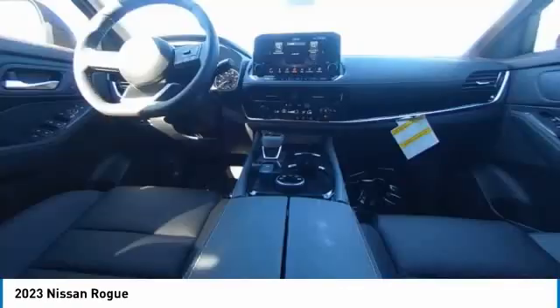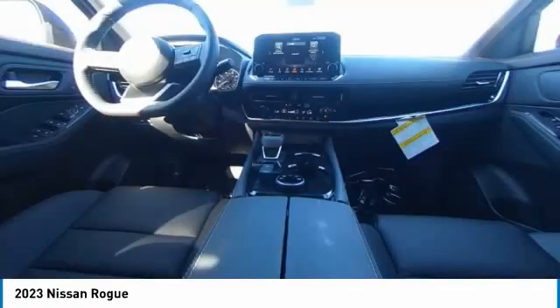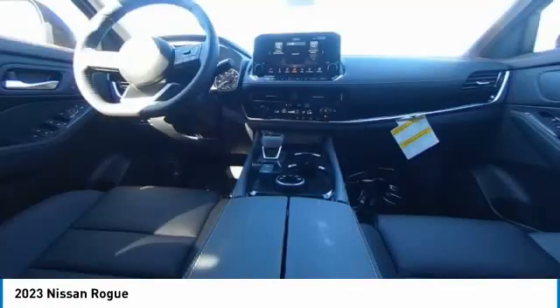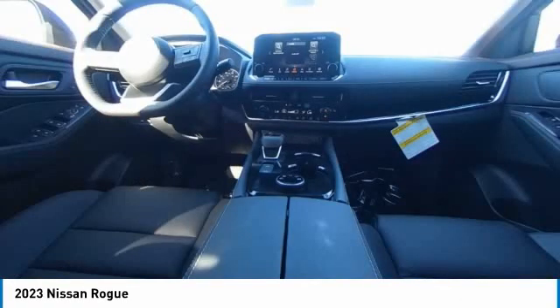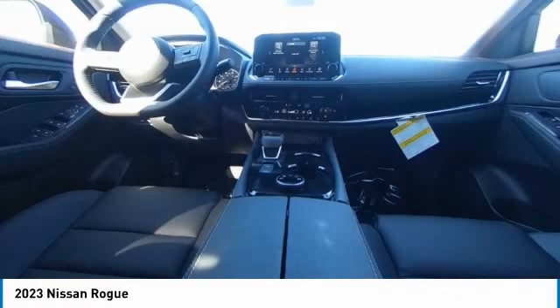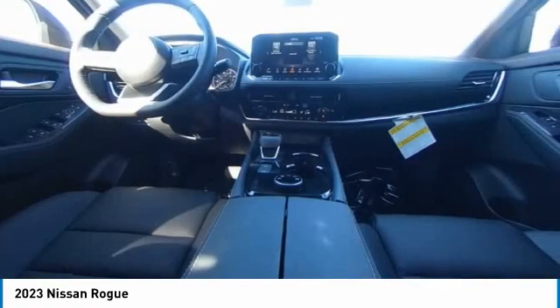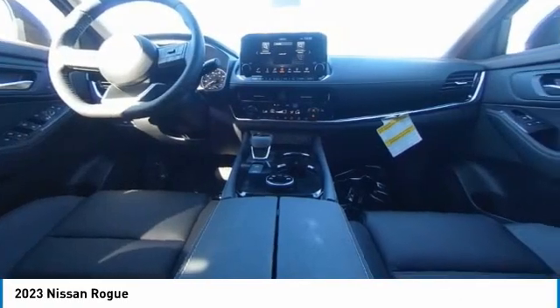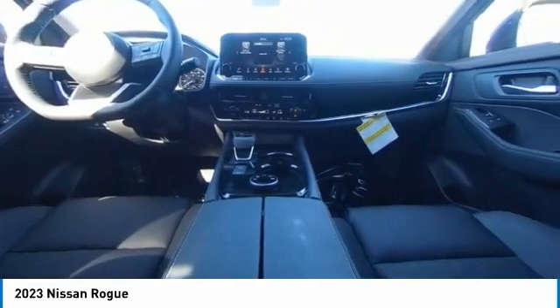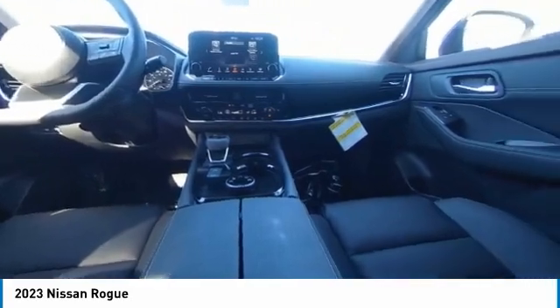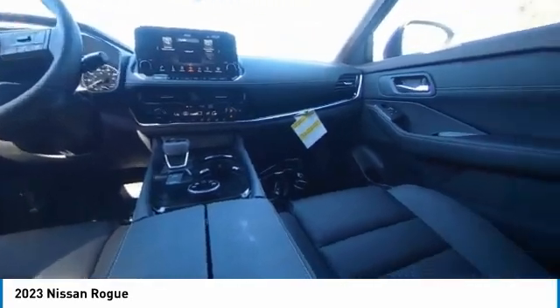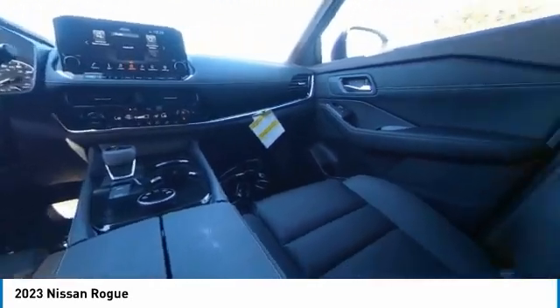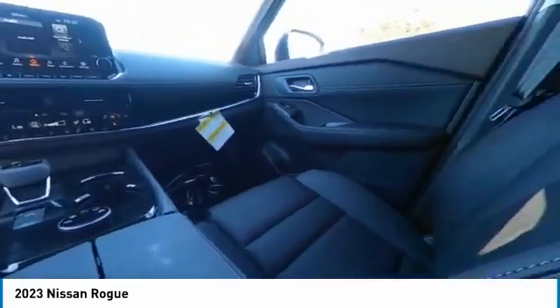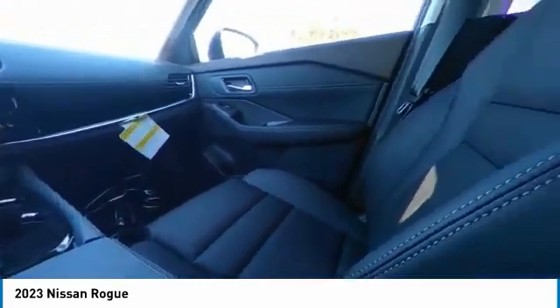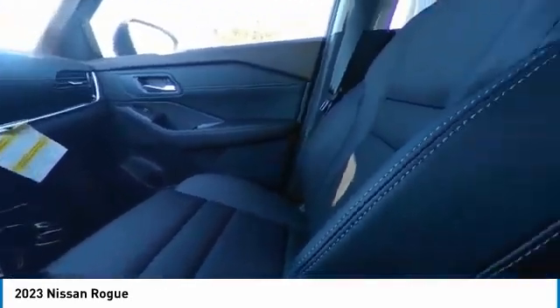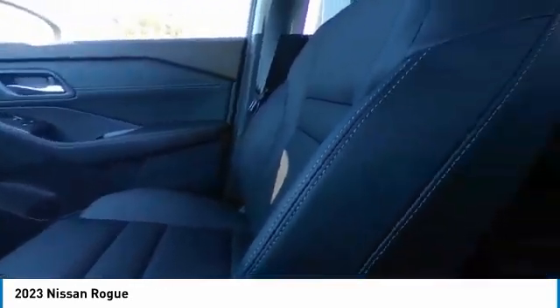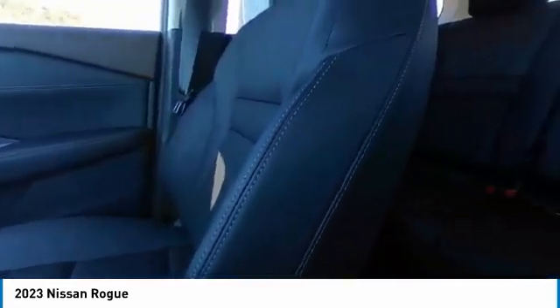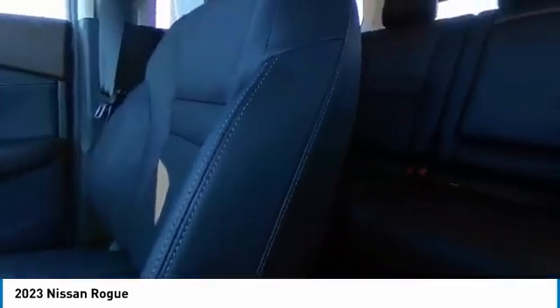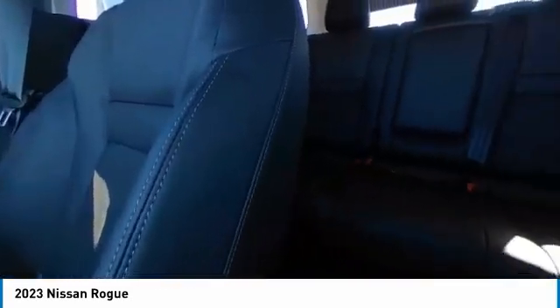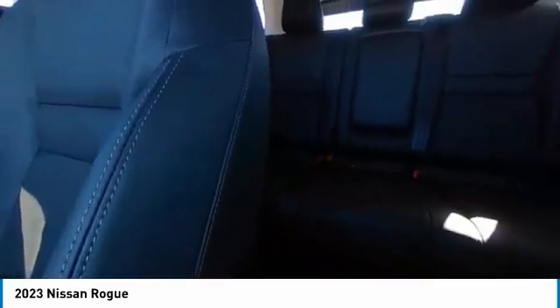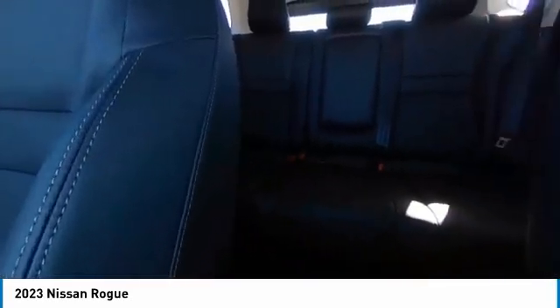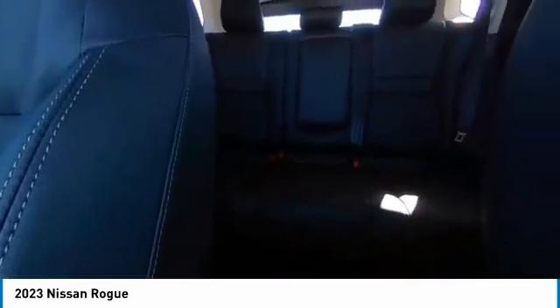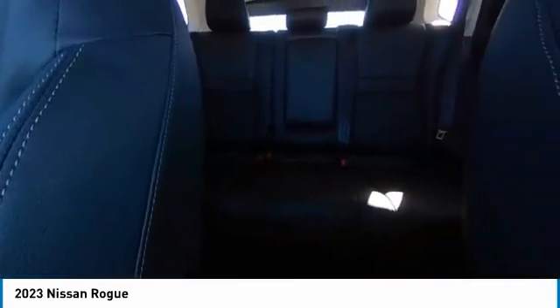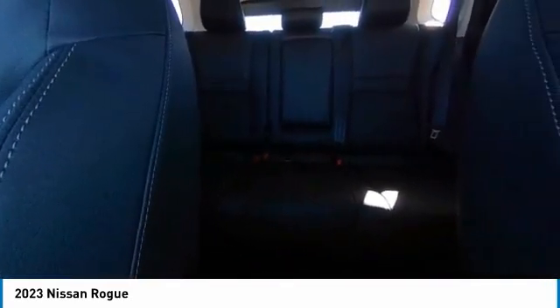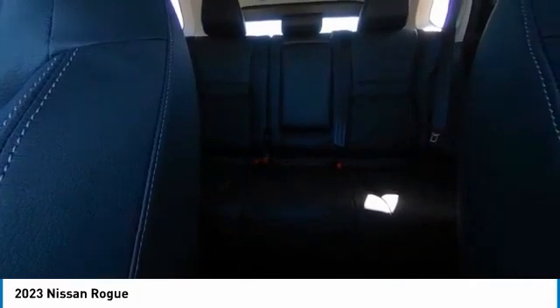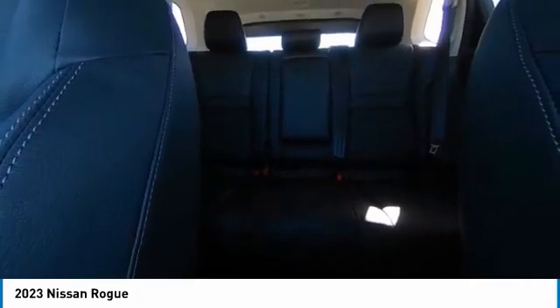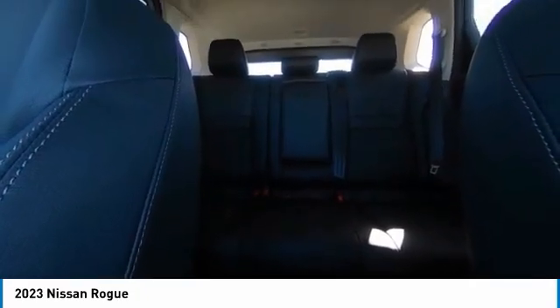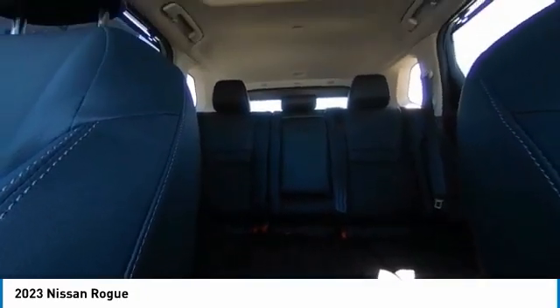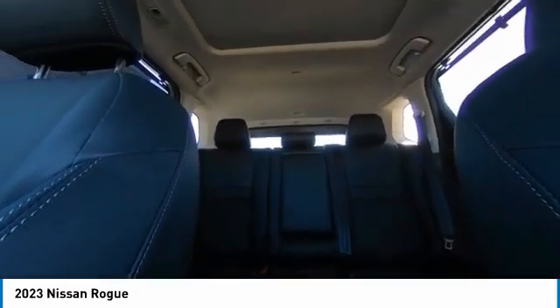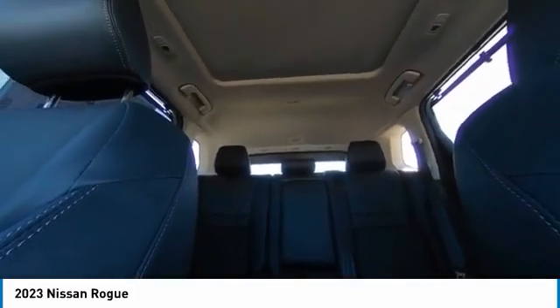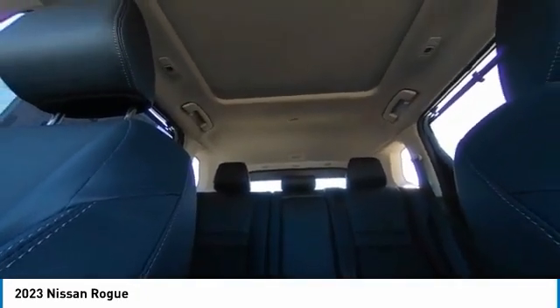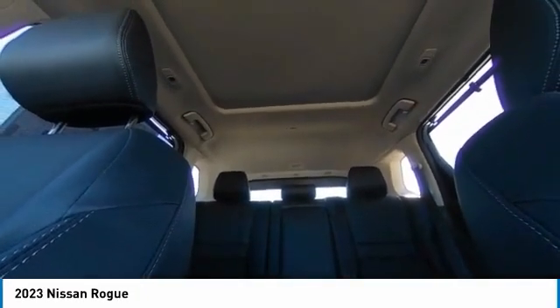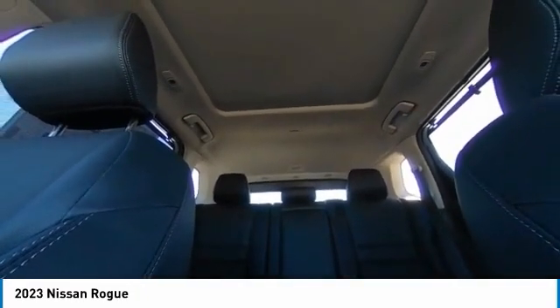This vehicle has less than 100 miles. Here are some of this vehicle's great options: electronic stability control, heated mirrors, alloy wheels, power lift gate, brake assist.